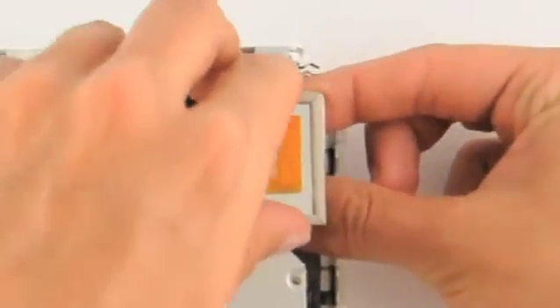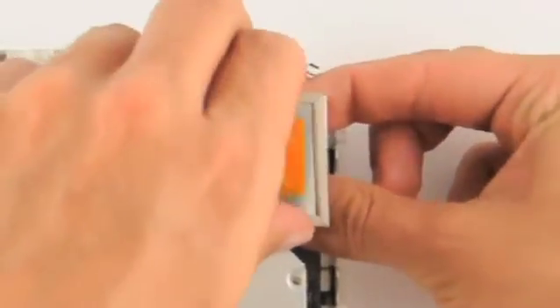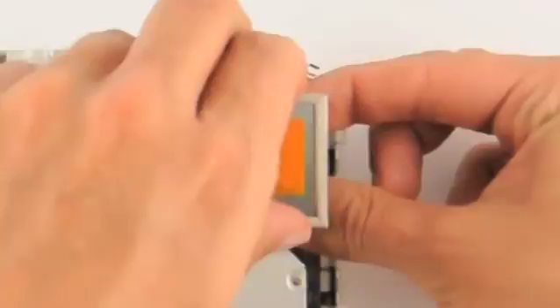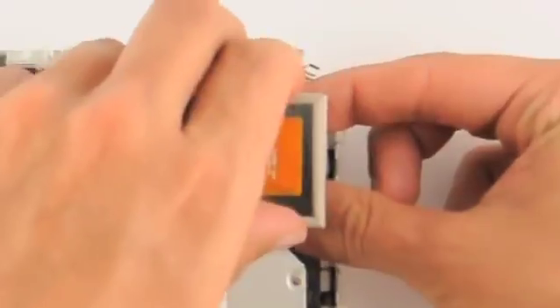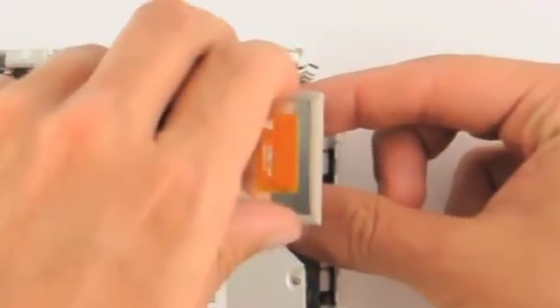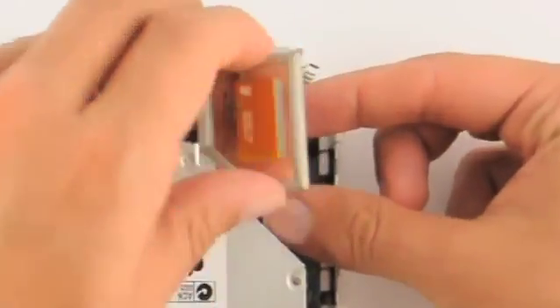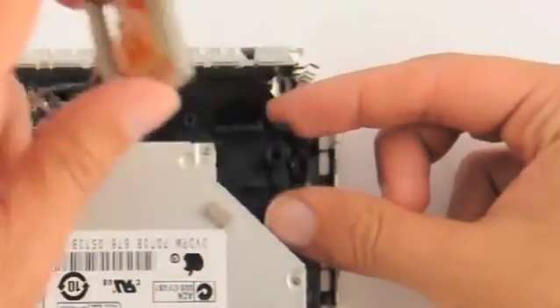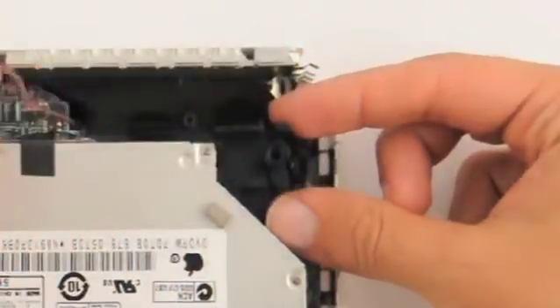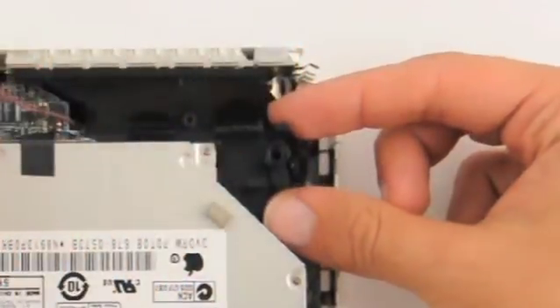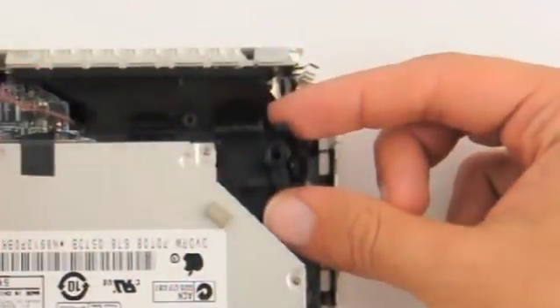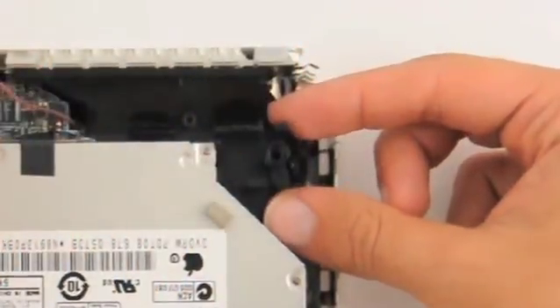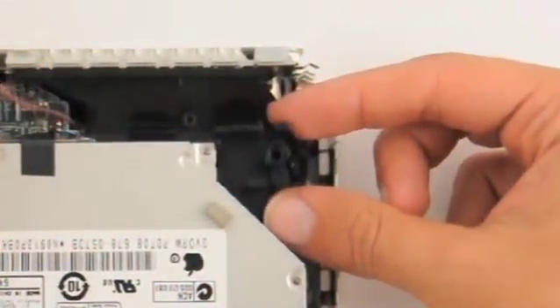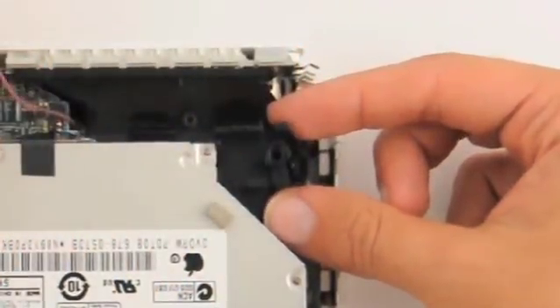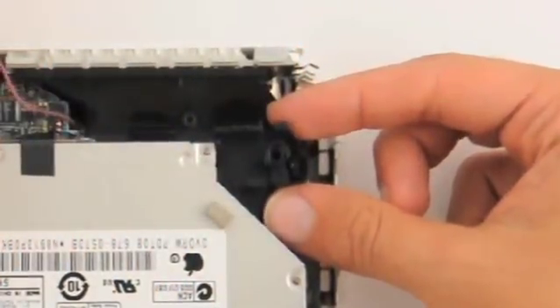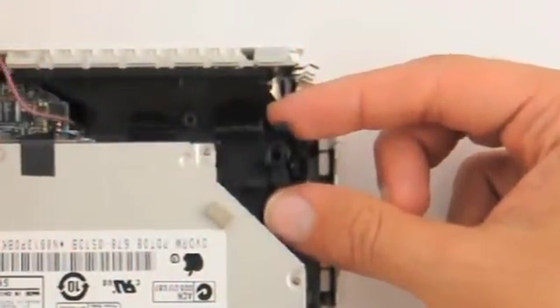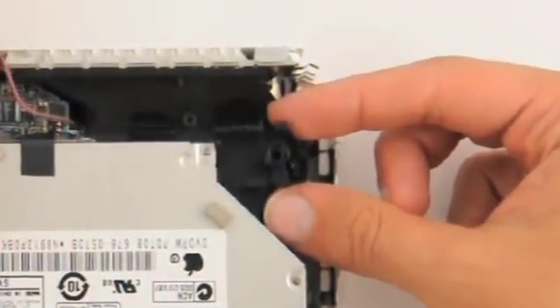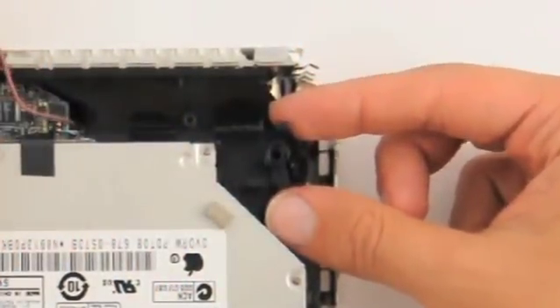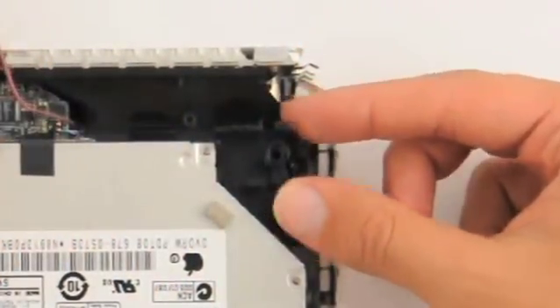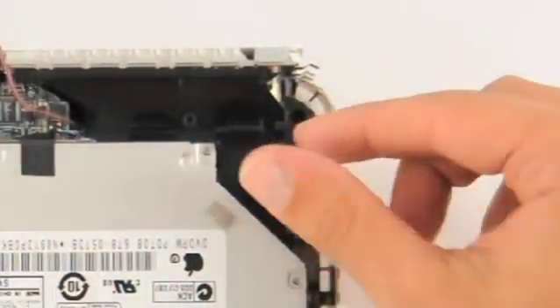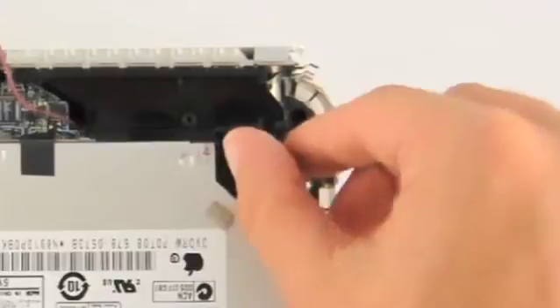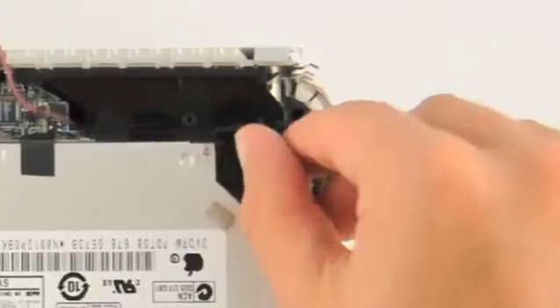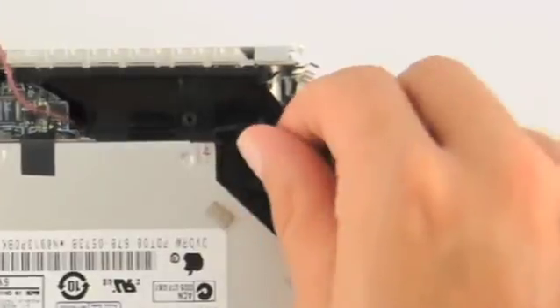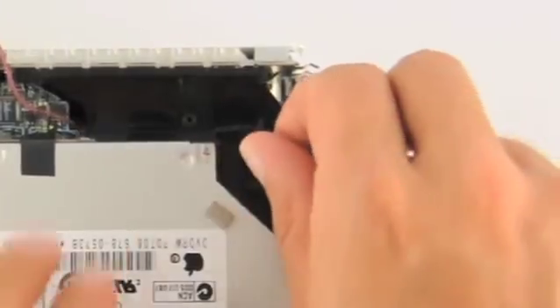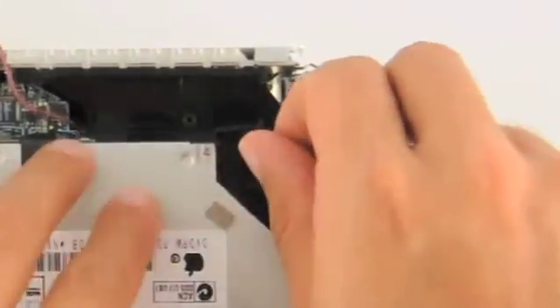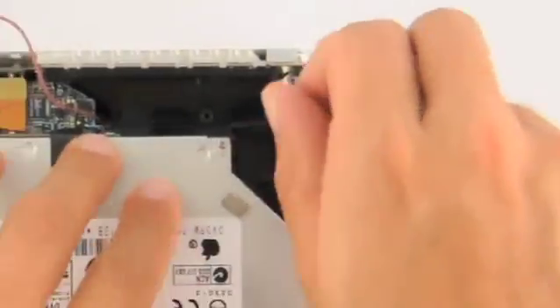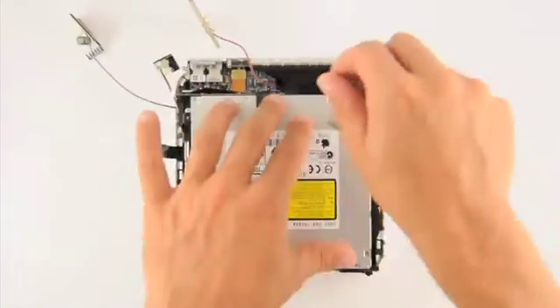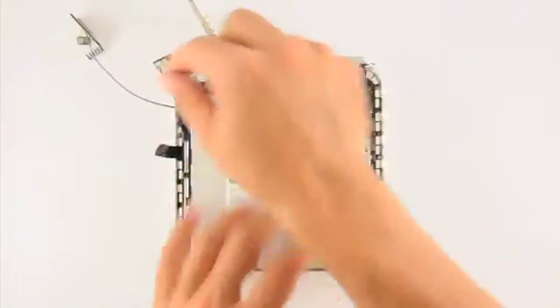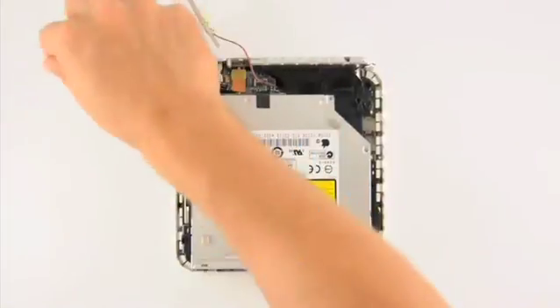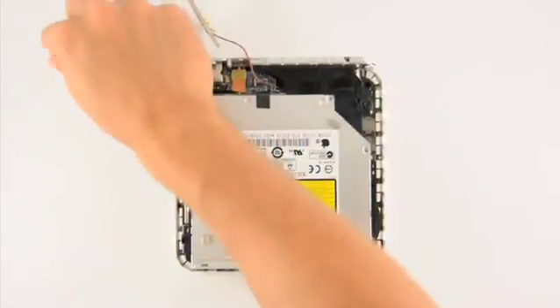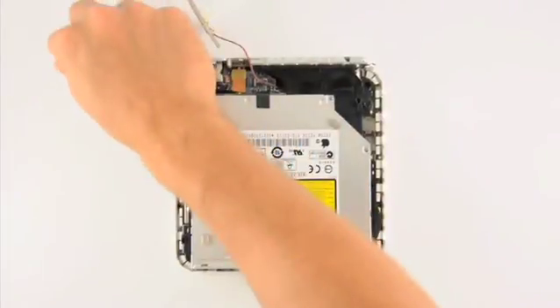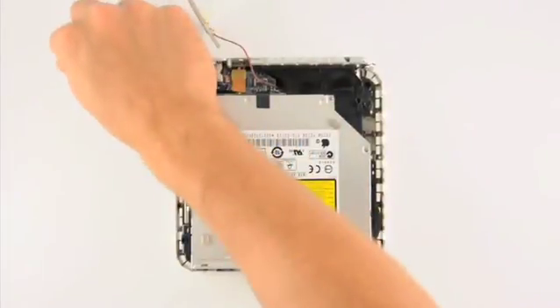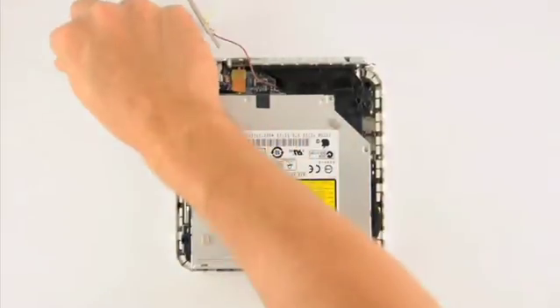To remove the top right antenna, you must squeeze the clip under it, then pull up on the antenna to release it. Don't forget to remove its spring as well.